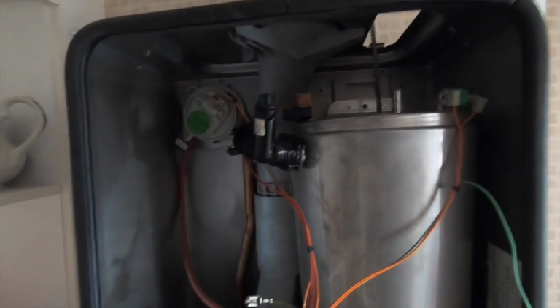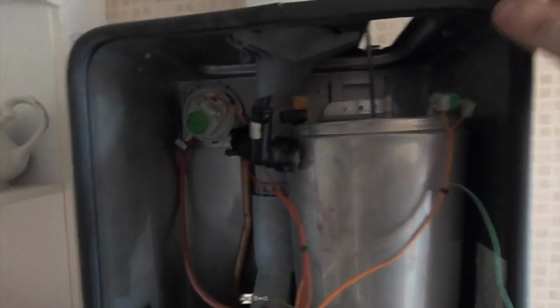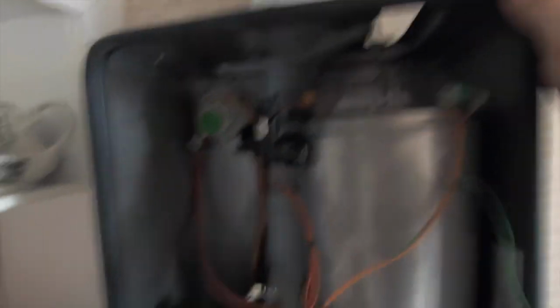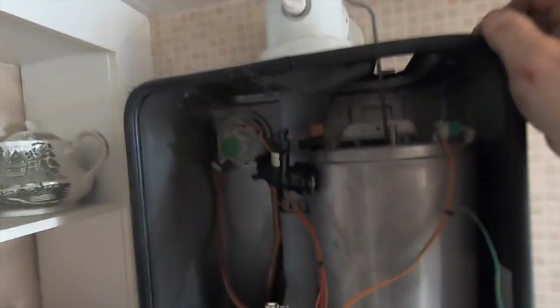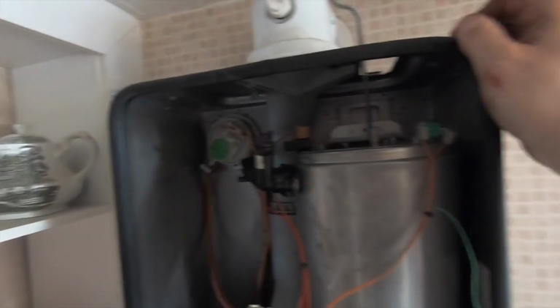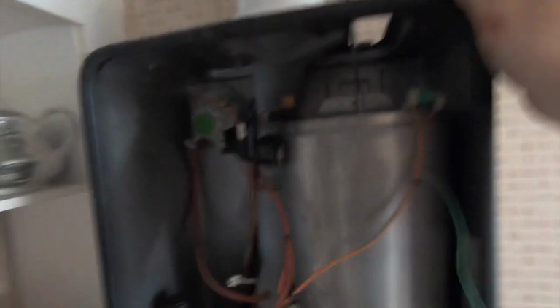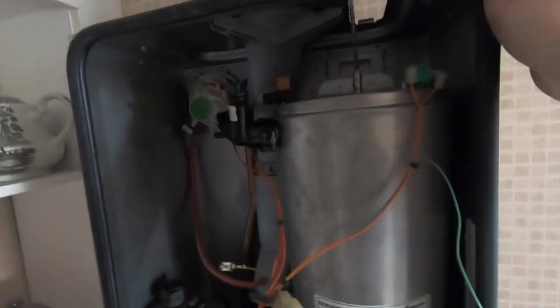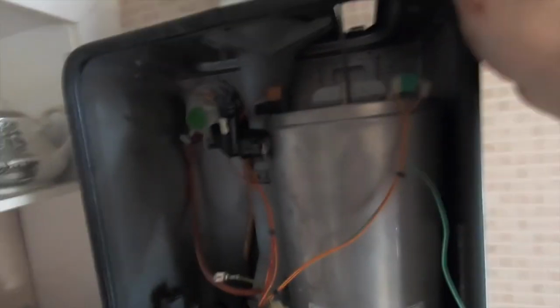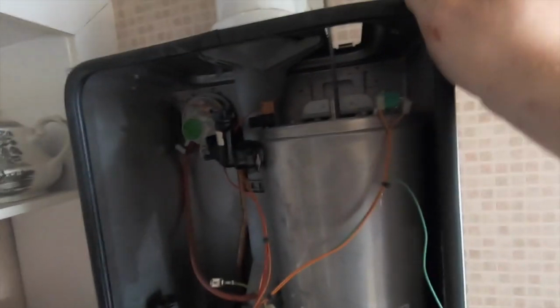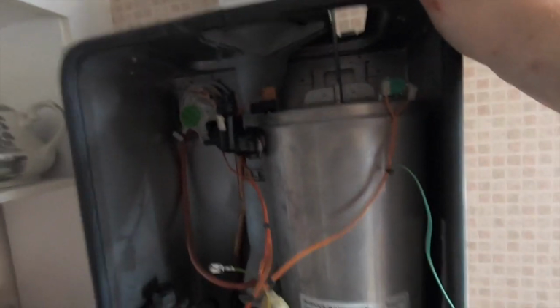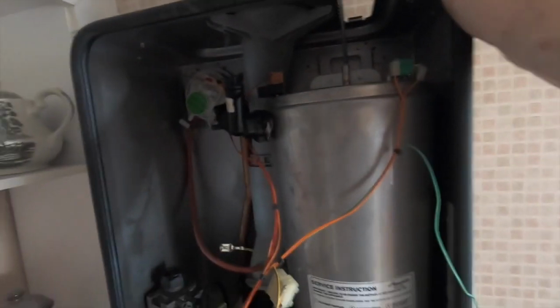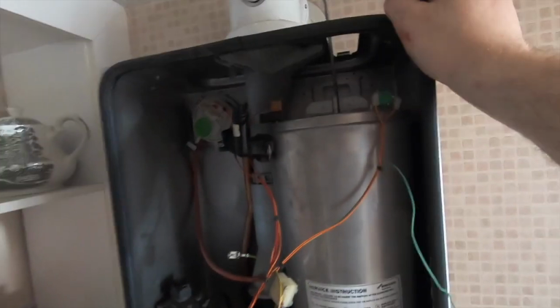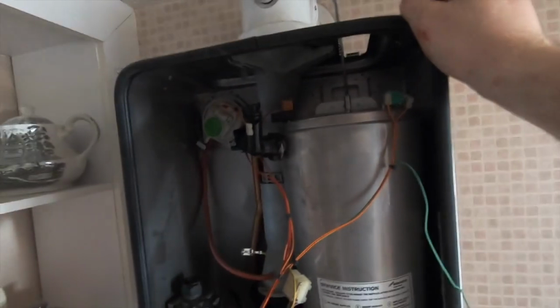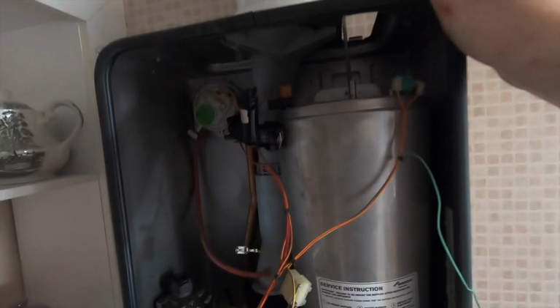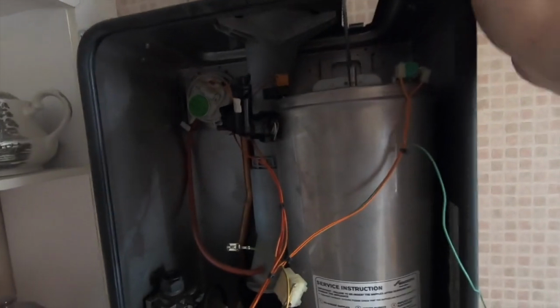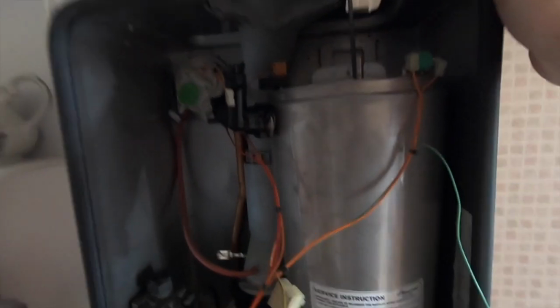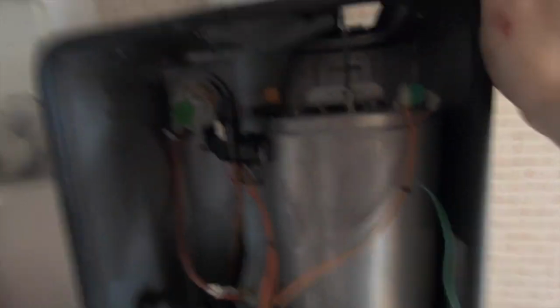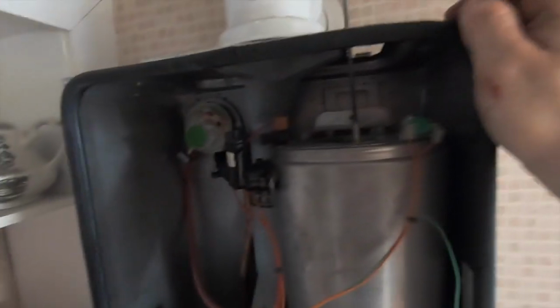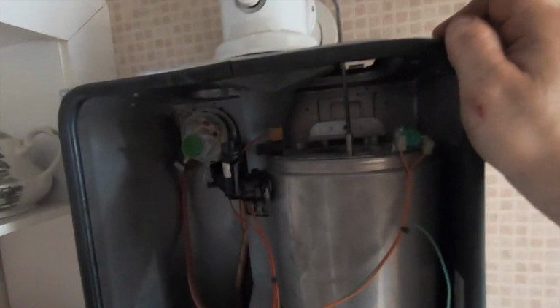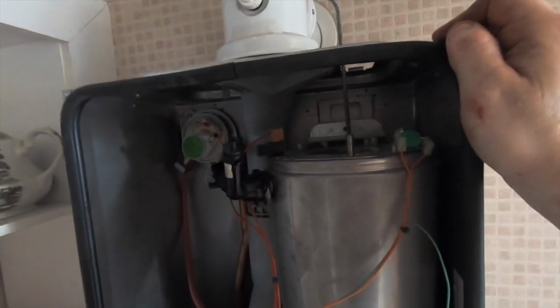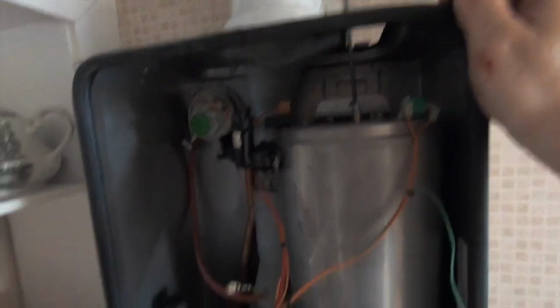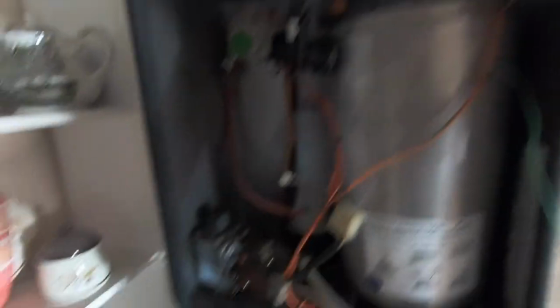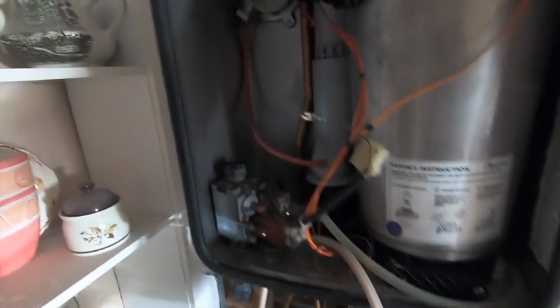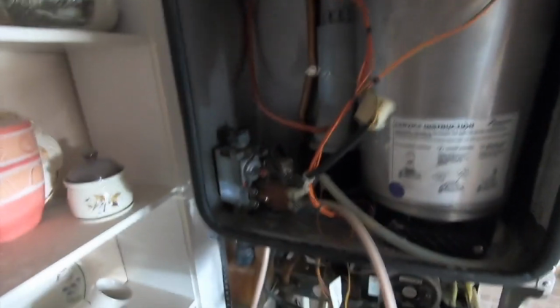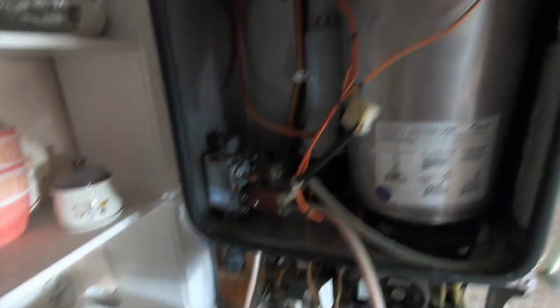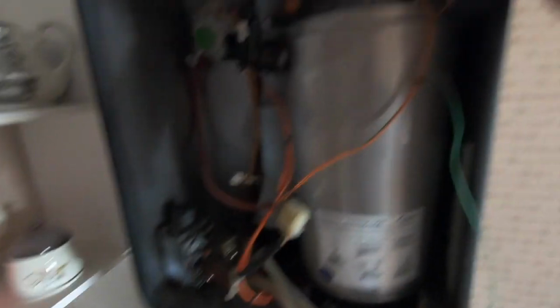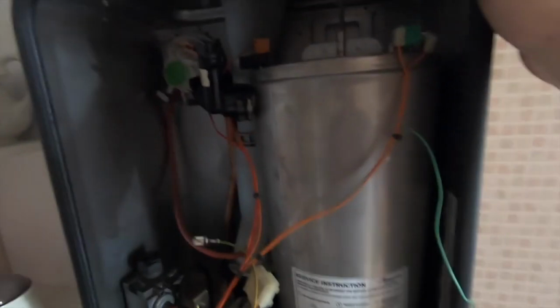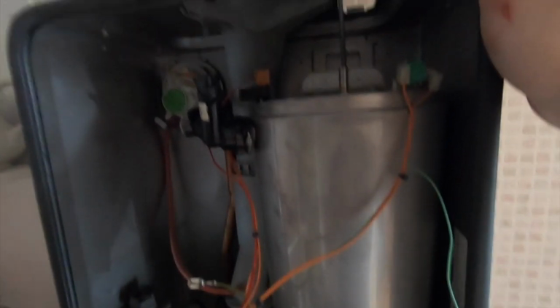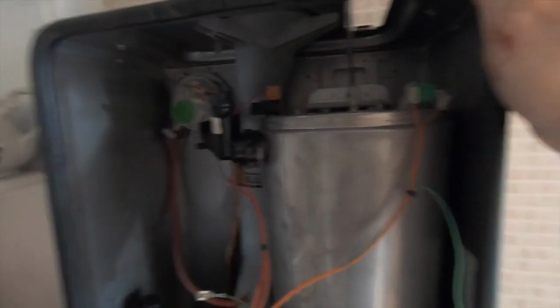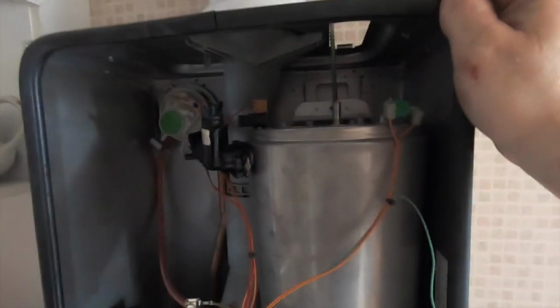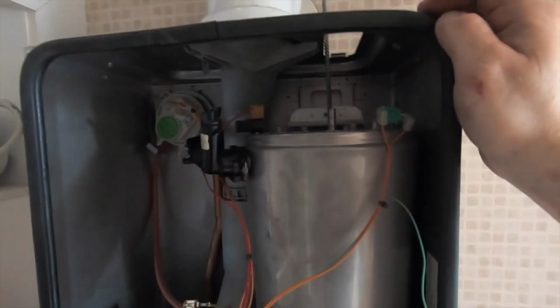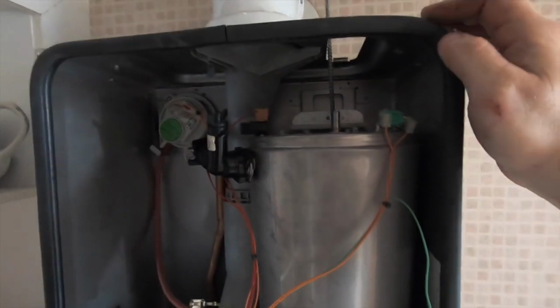Alright guys, I won't bore you with the full service. But I just thought whoever hasn't taken the baffles out before might want to see that. Alright guys, that's going to wrap it up — catch you later.